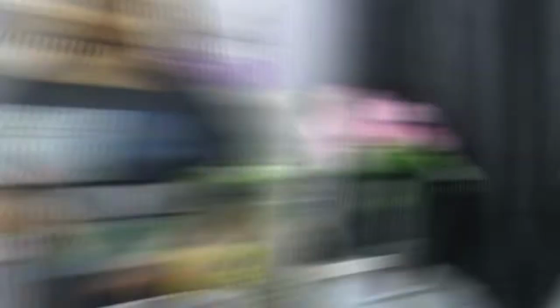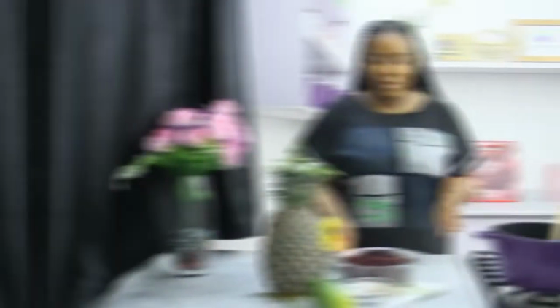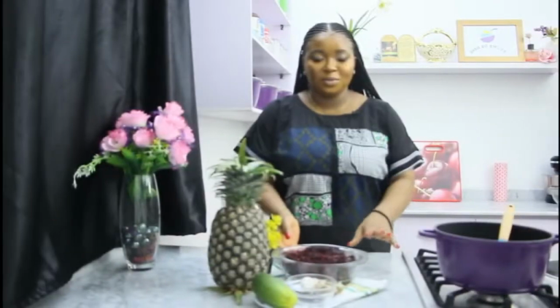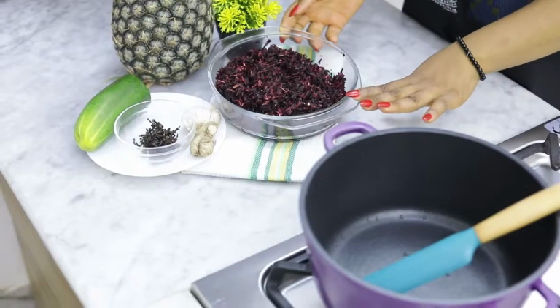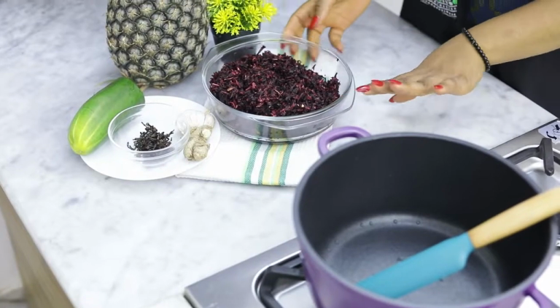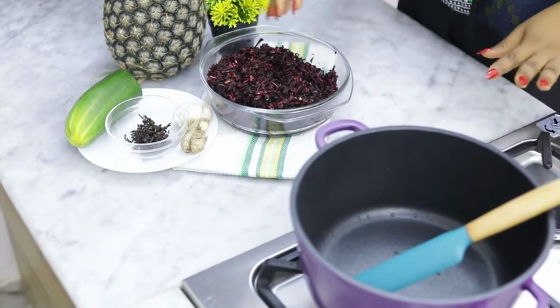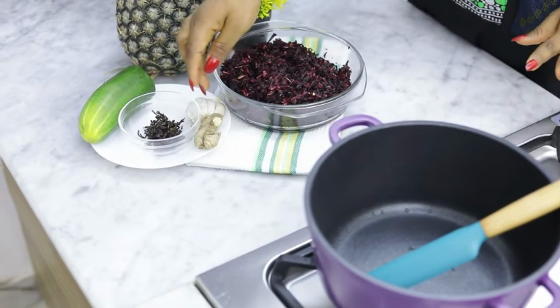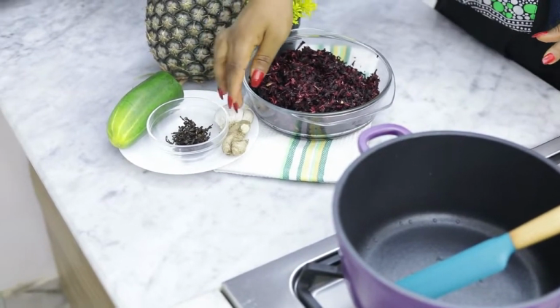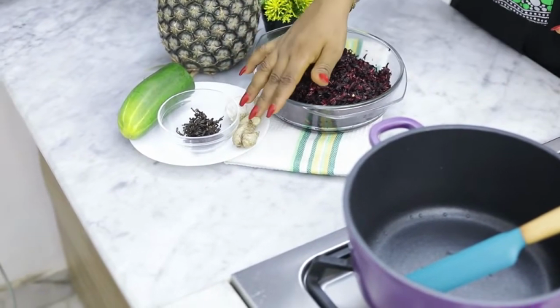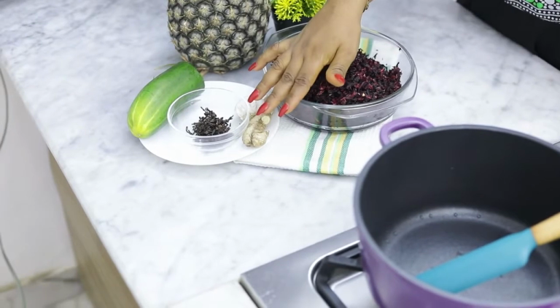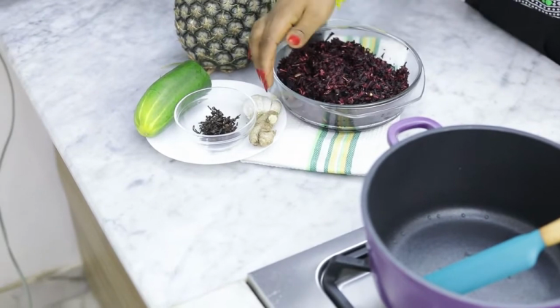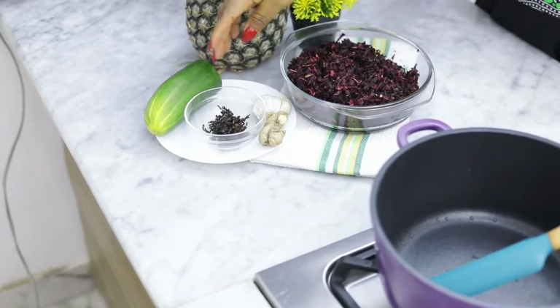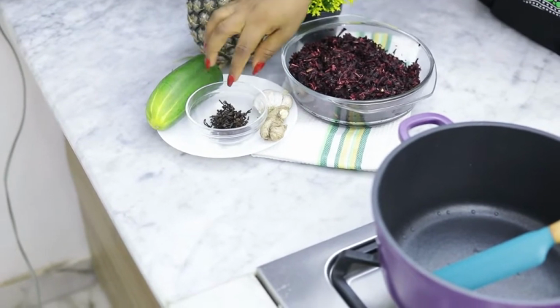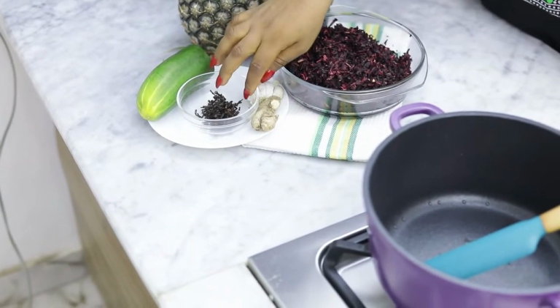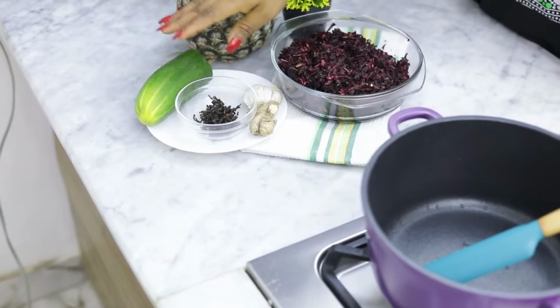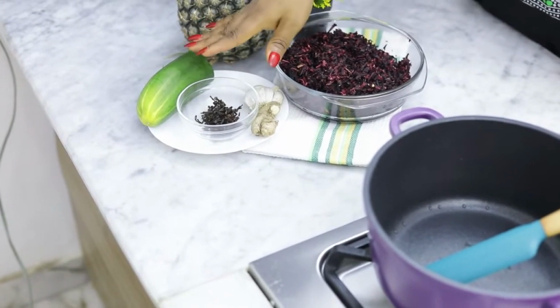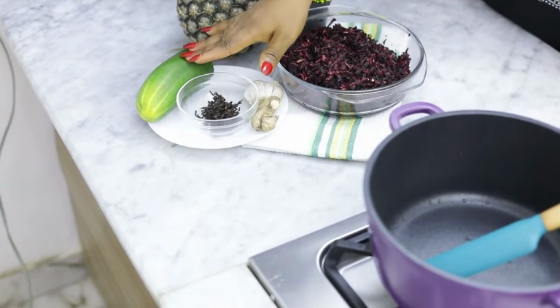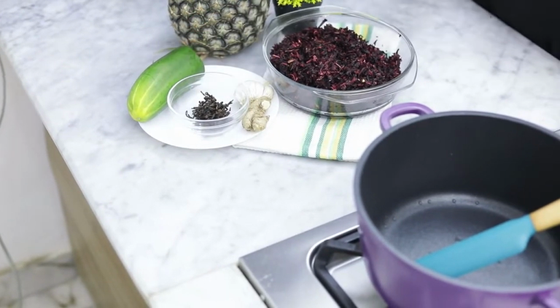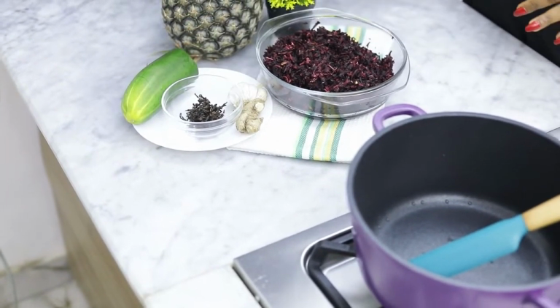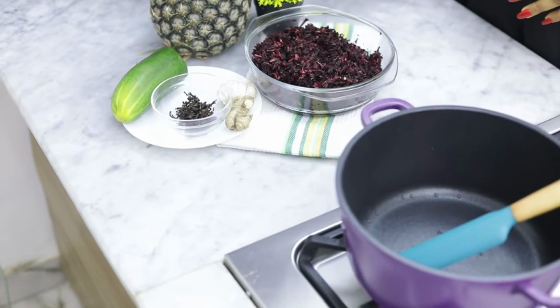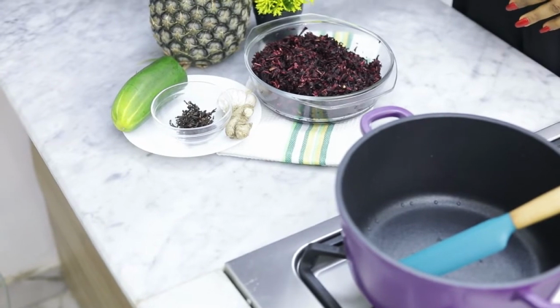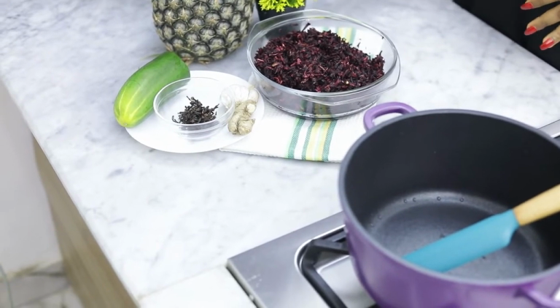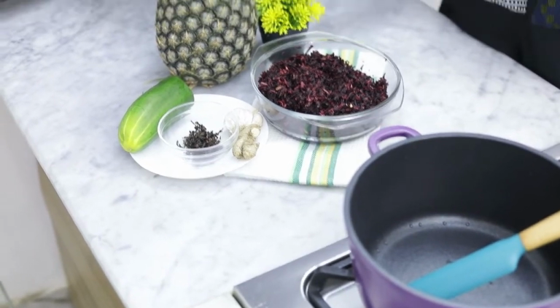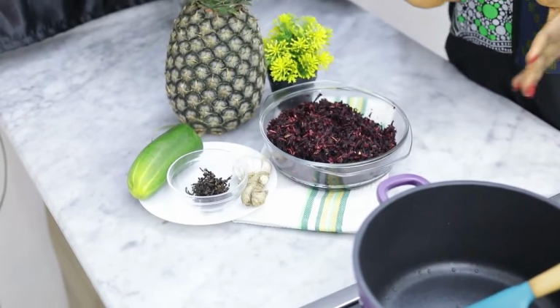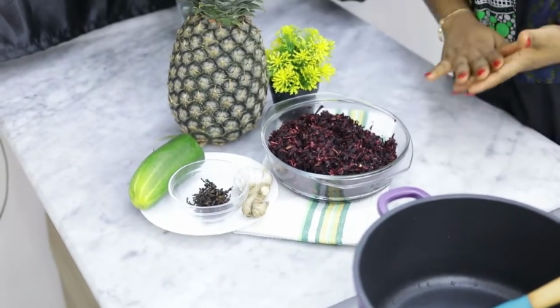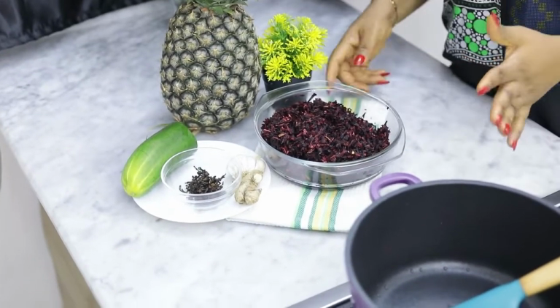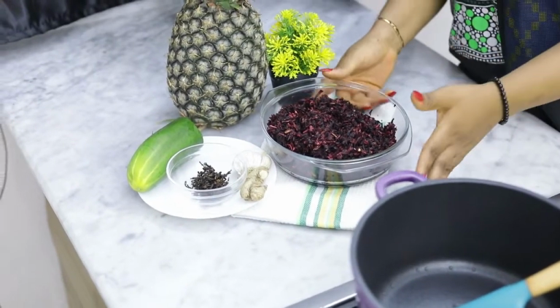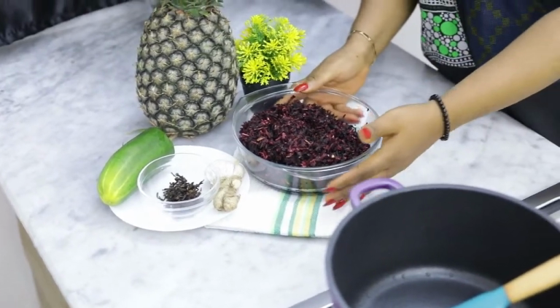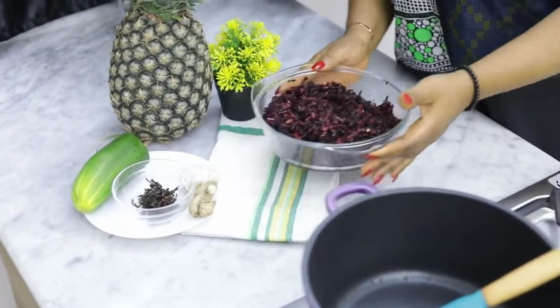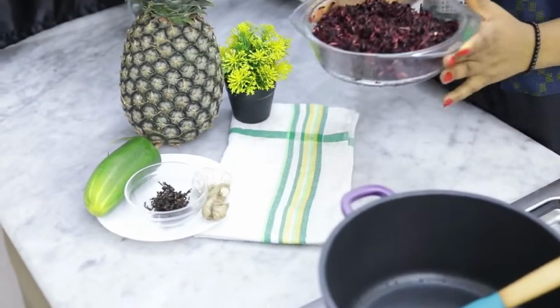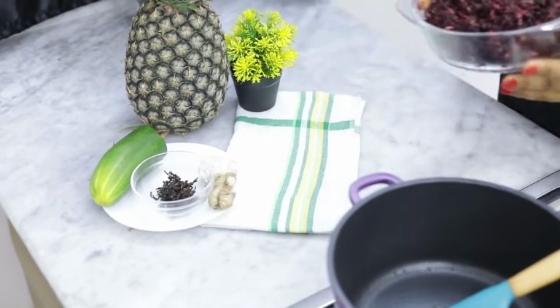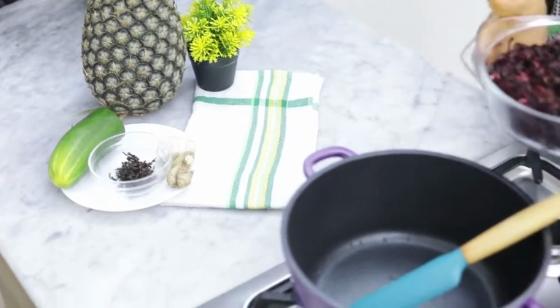I'll be using some sorrel leaves, ginger, garlic, some cloves, cucumber, and pineapple. What I'm going to do first is transfer my sorrel leaves into the pot.